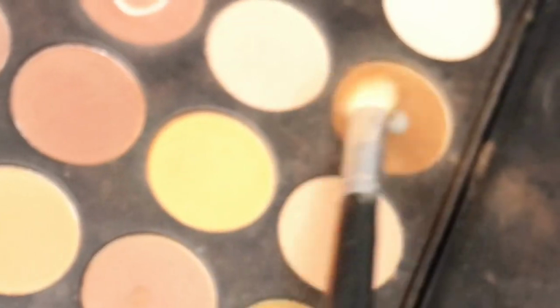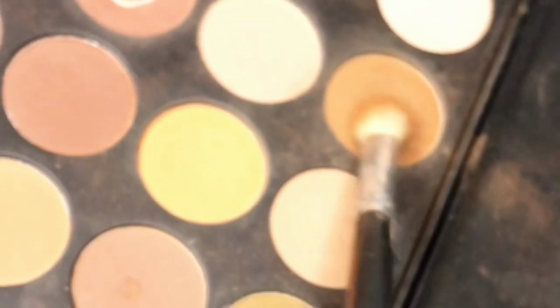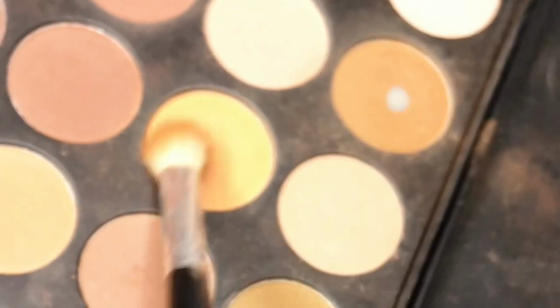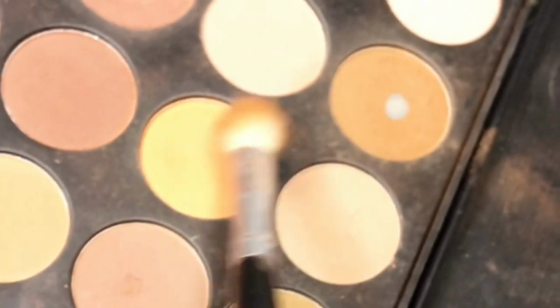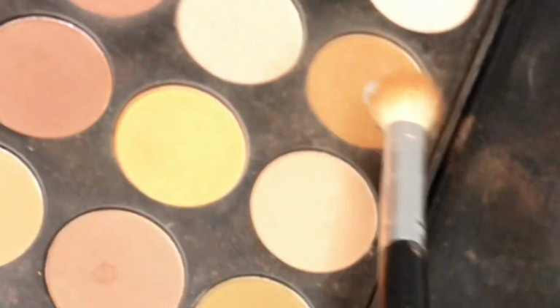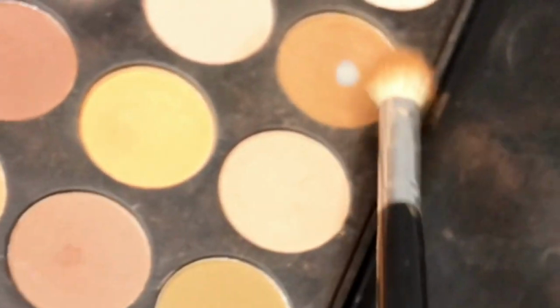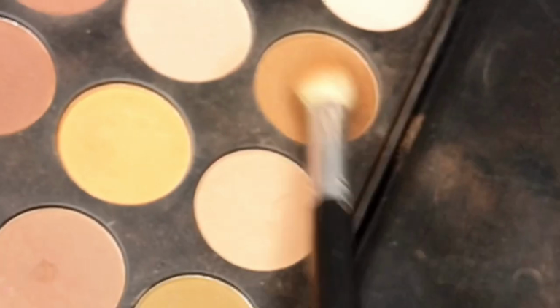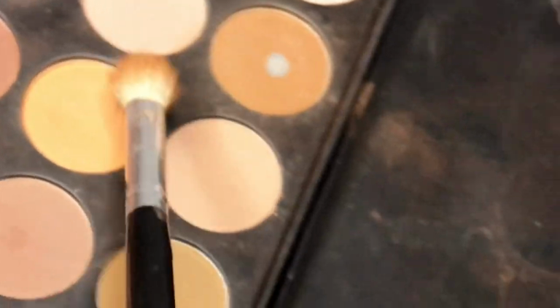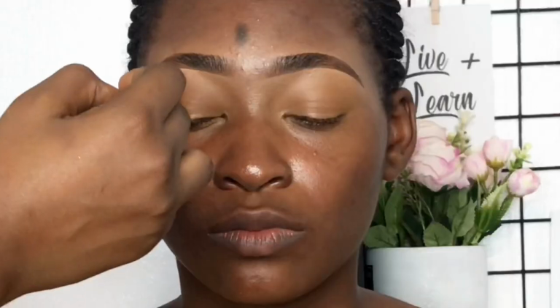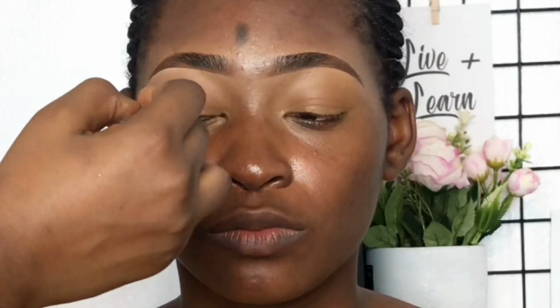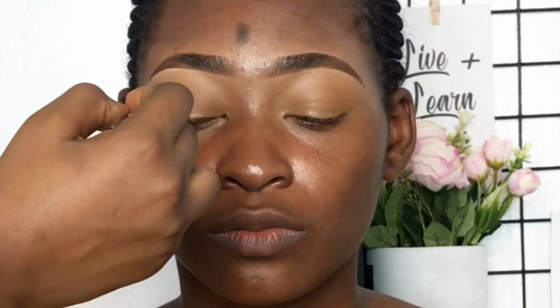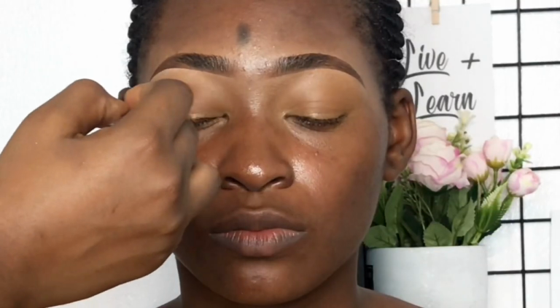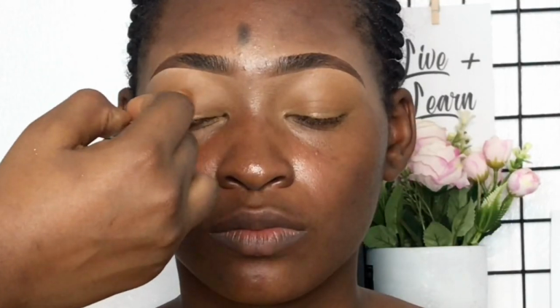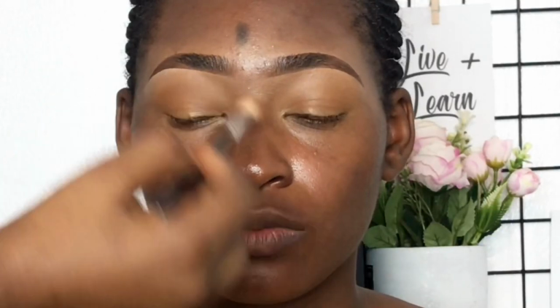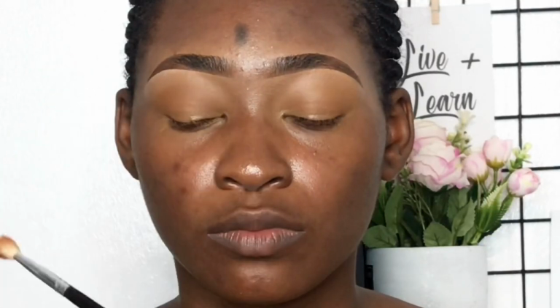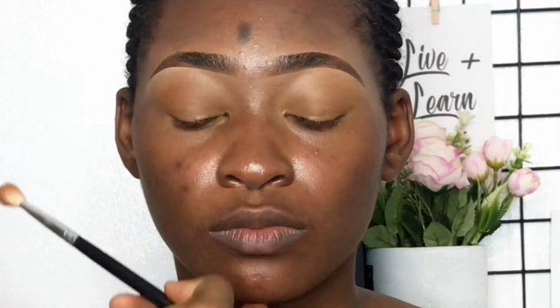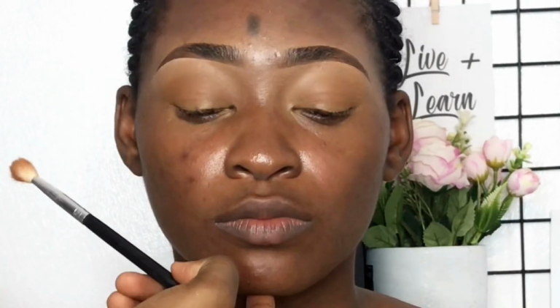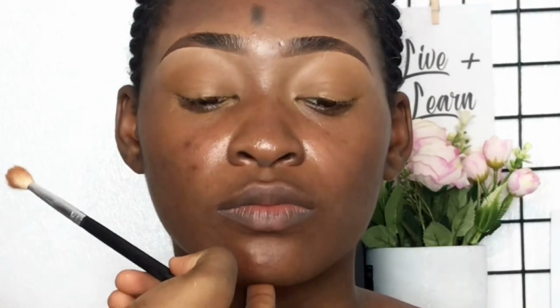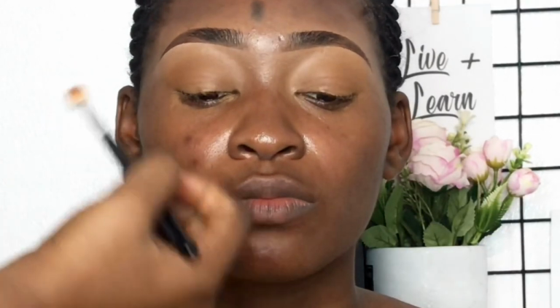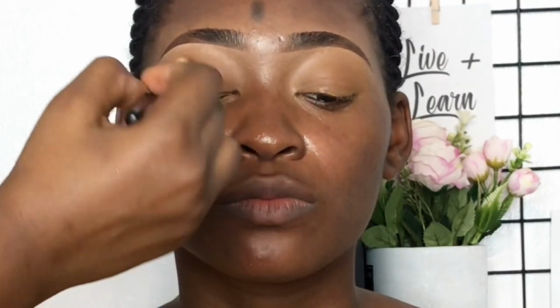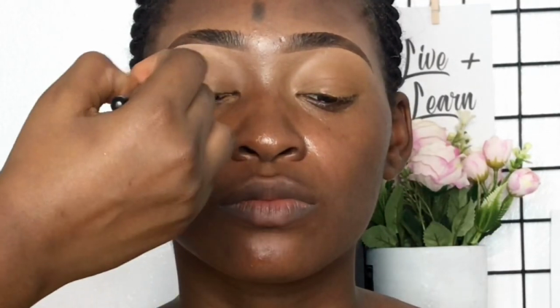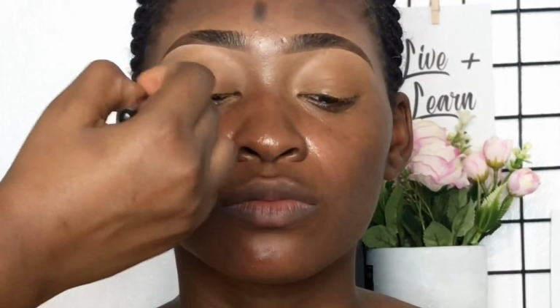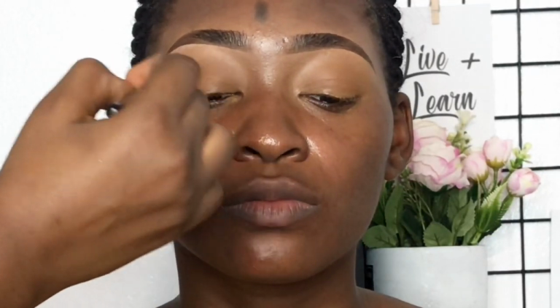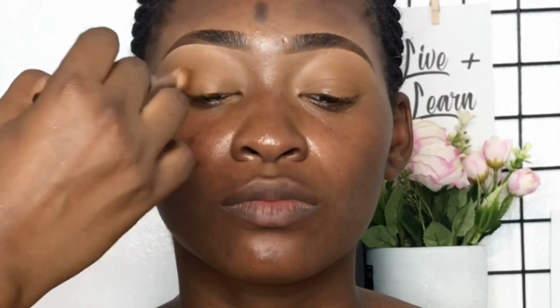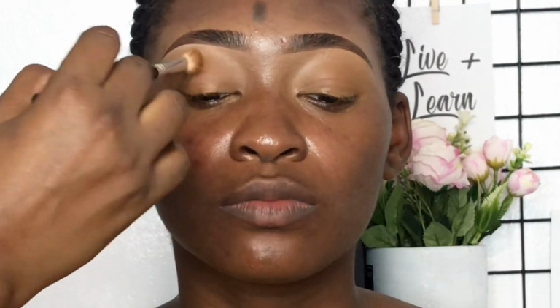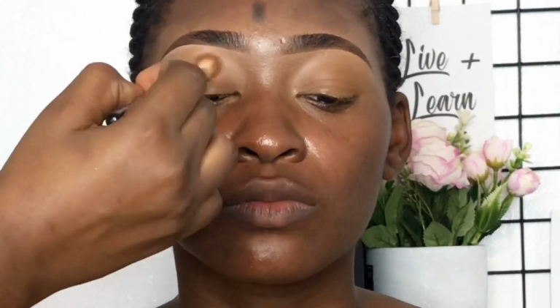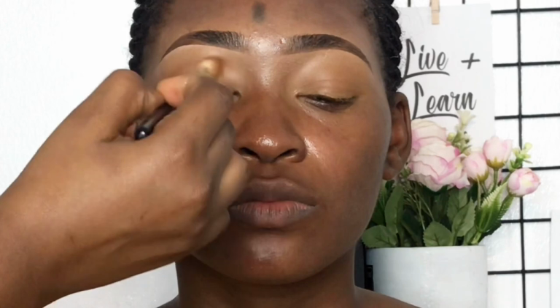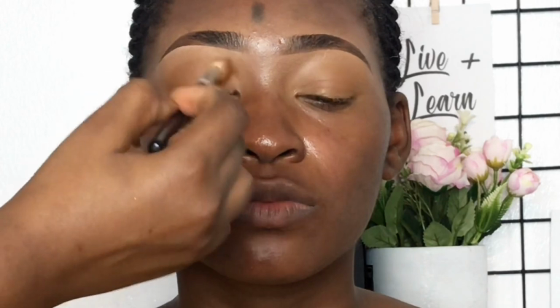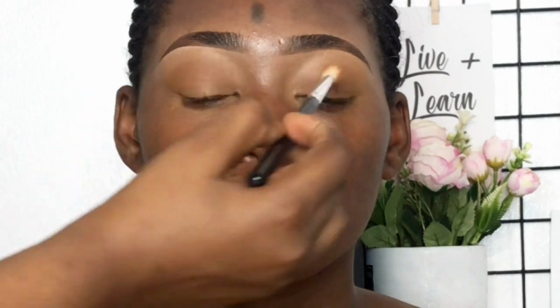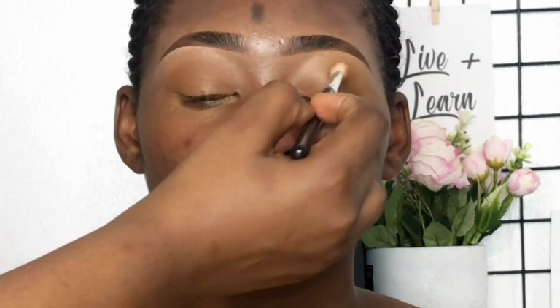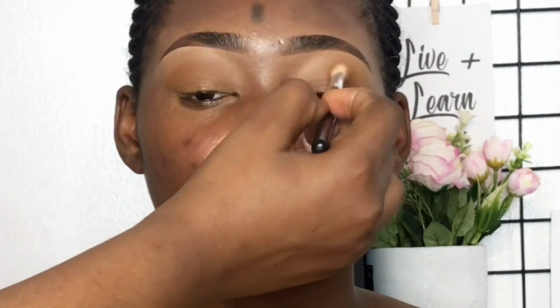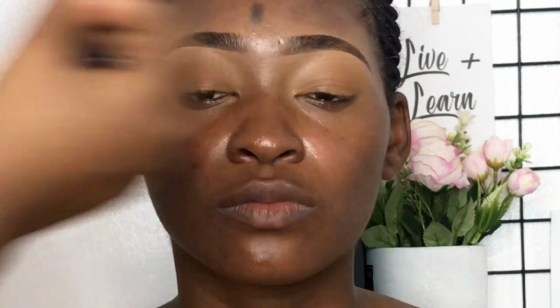Starting off the eyes, I'm using two shades in the Morphe 35OM palette in the crease, making sure I blend it enough to blow out the edges.